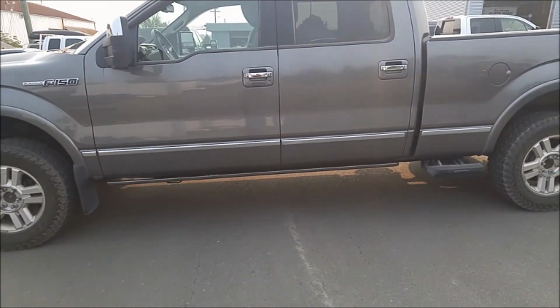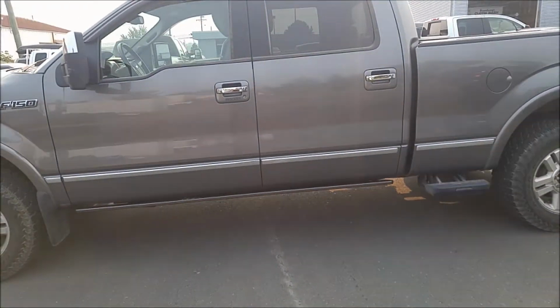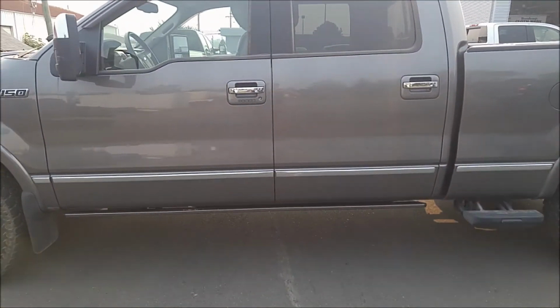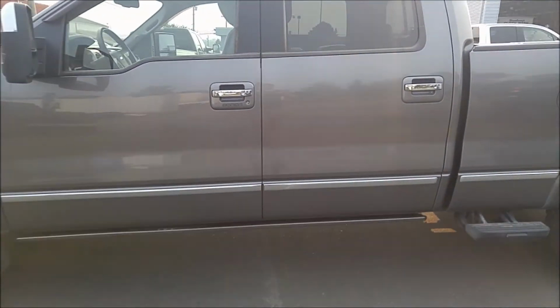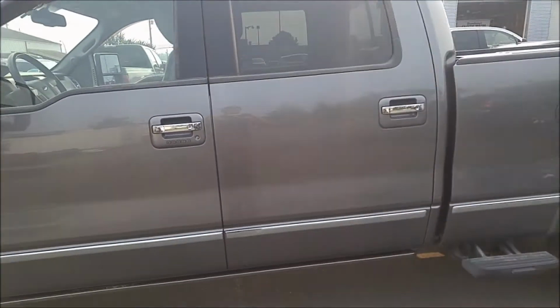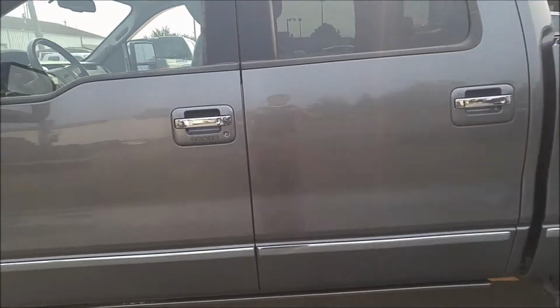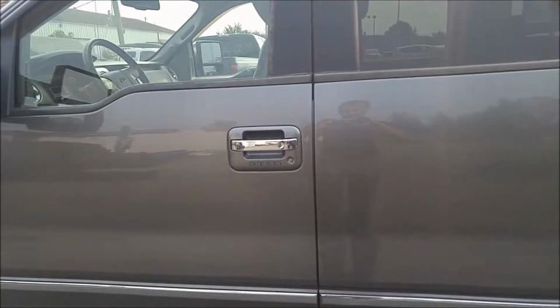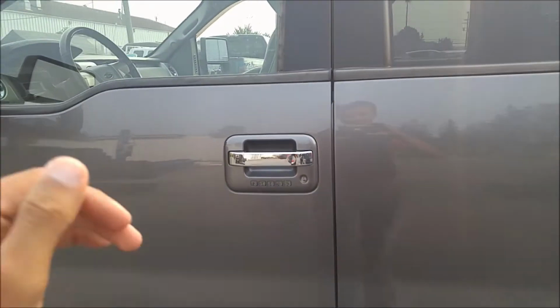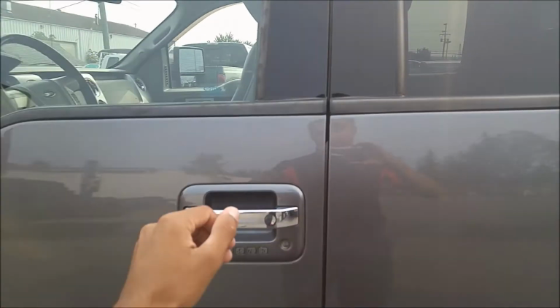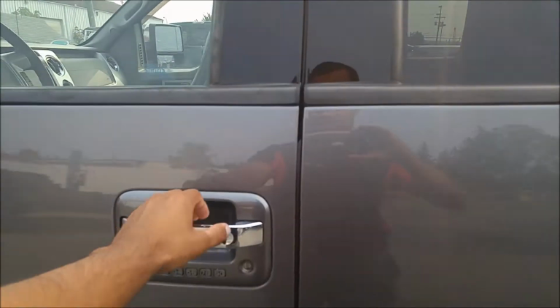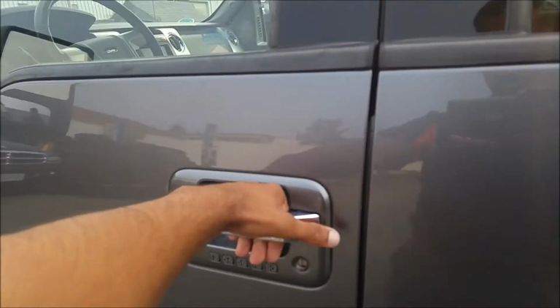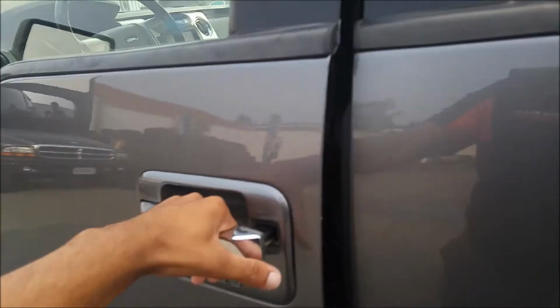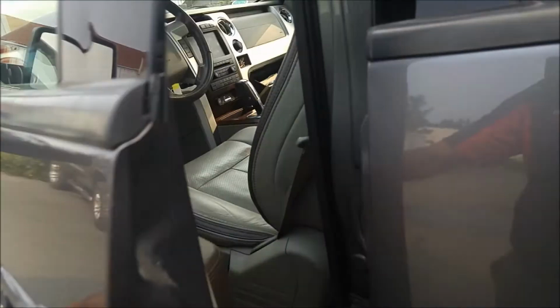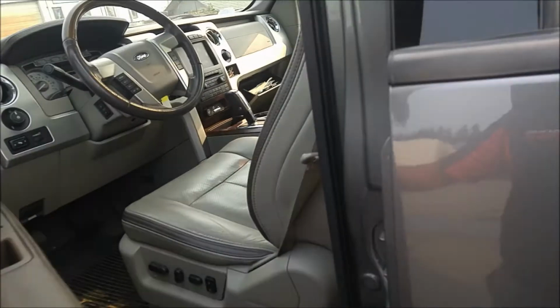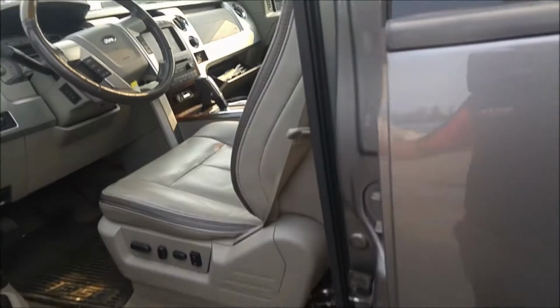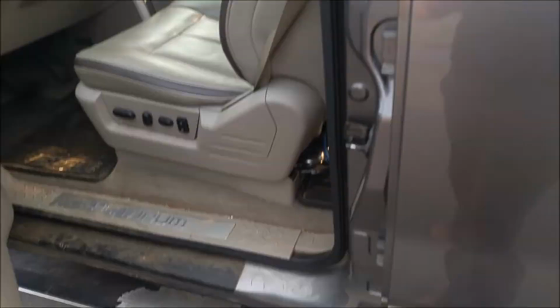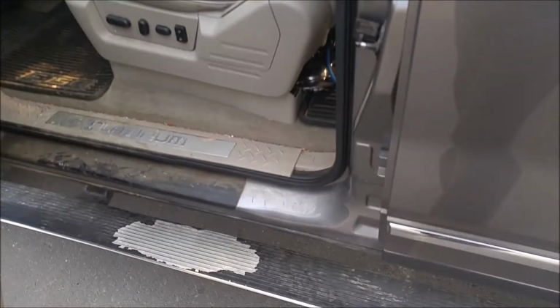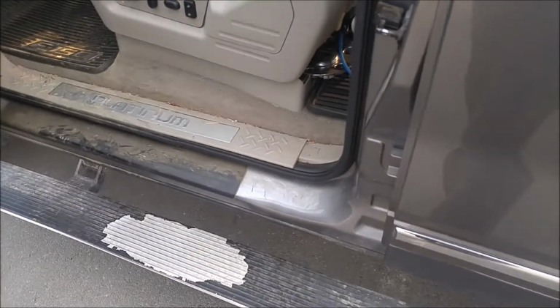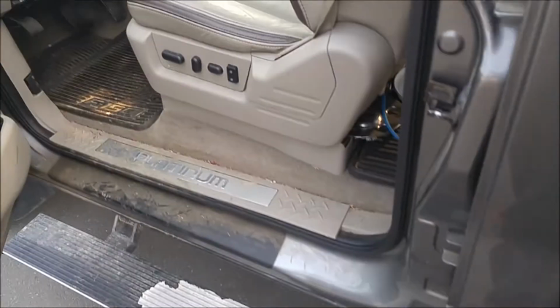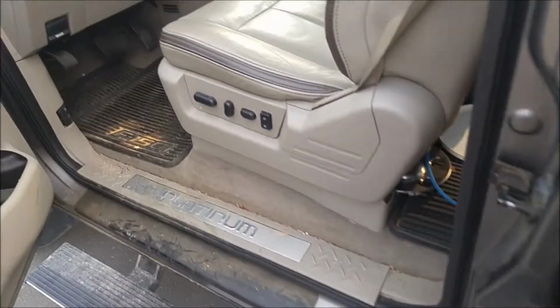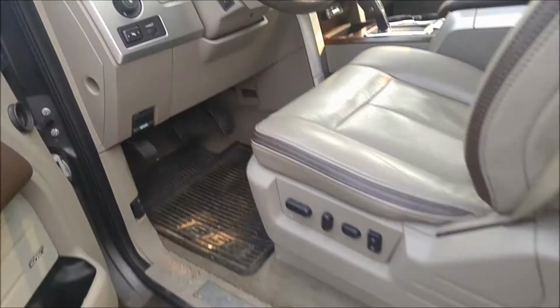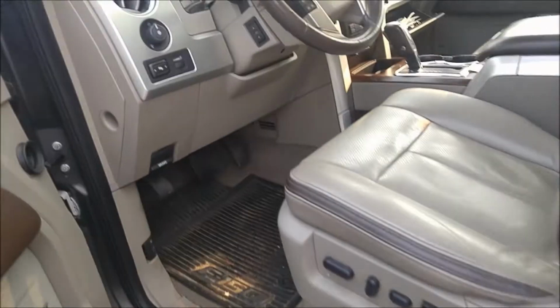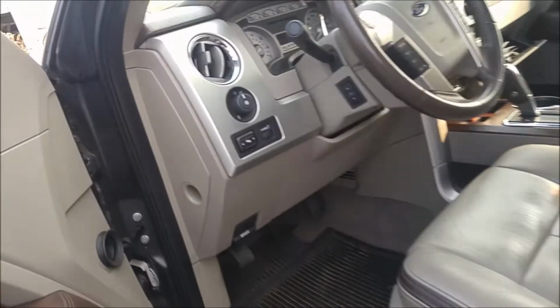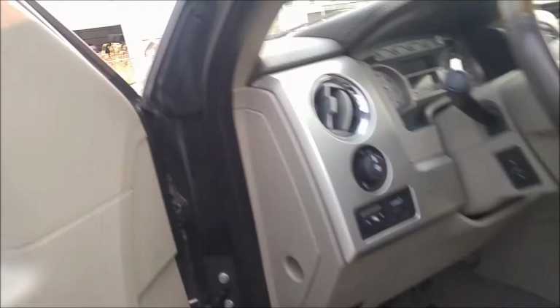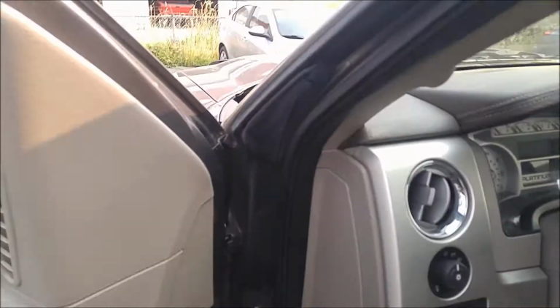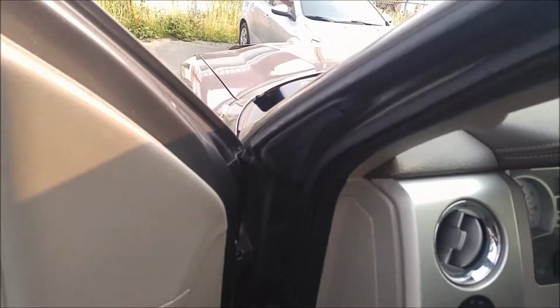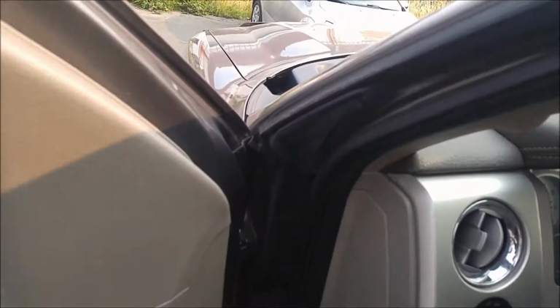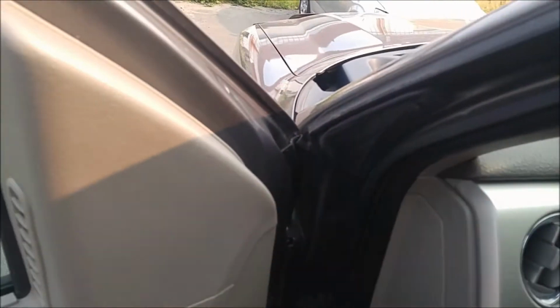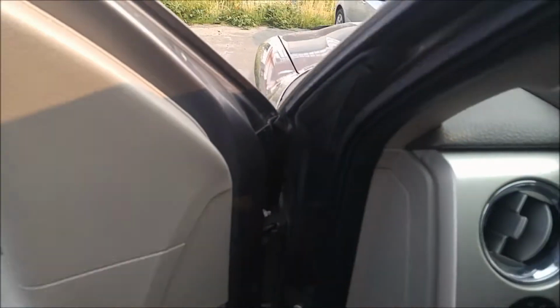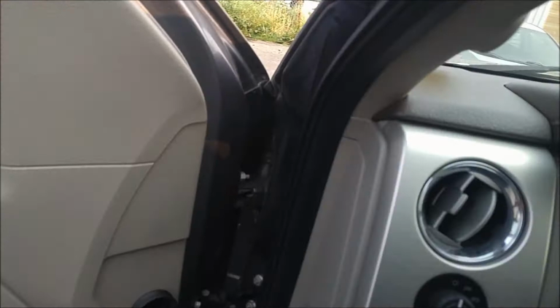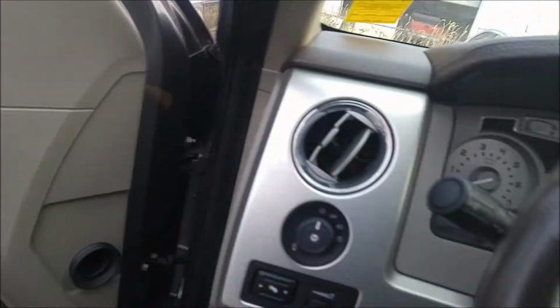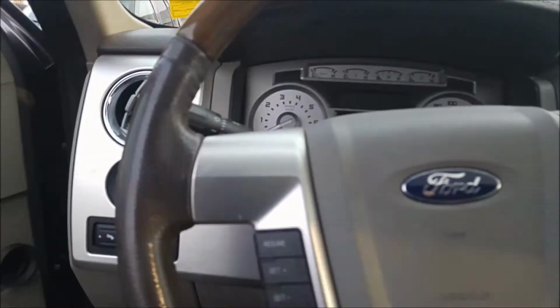The truck is in absolutely amazing shape. It just had the one owner. You have your power step rails there — they come down as soon as you open the door. Nice and simple.